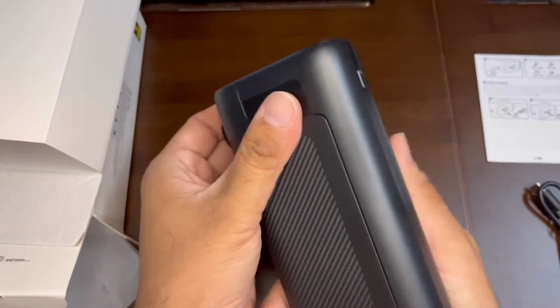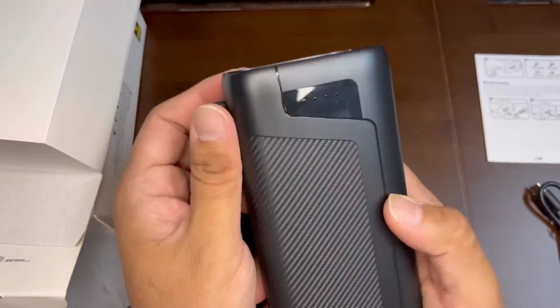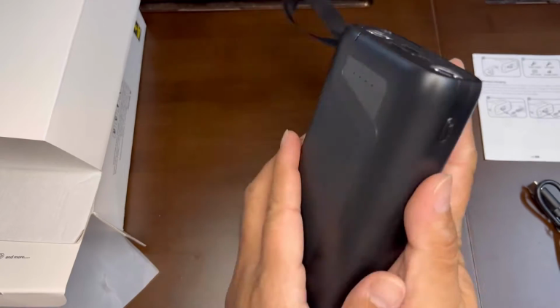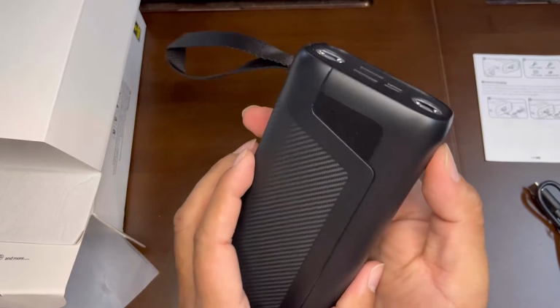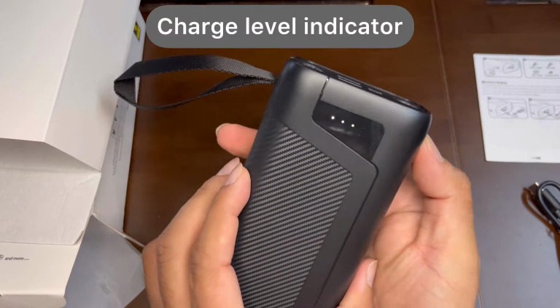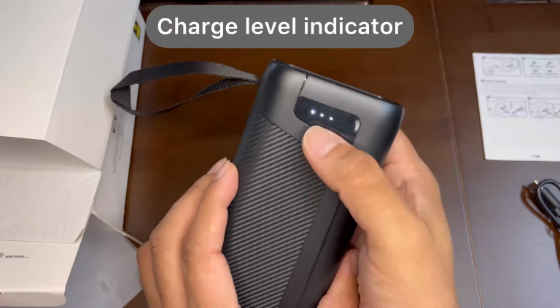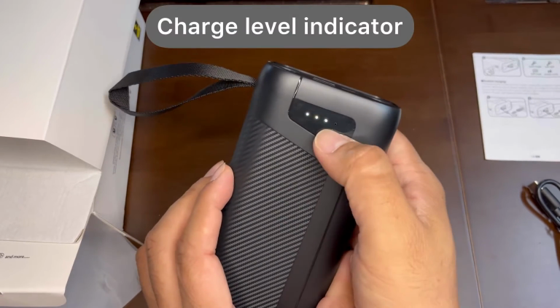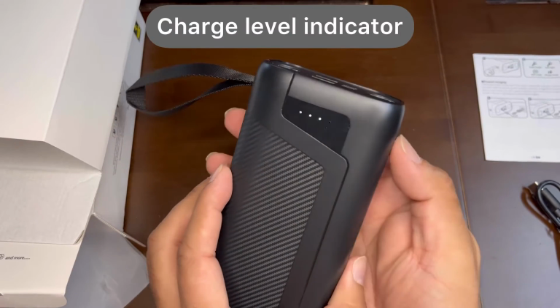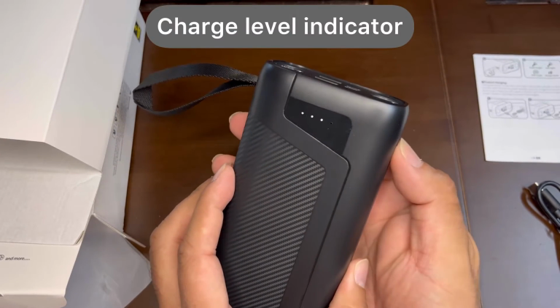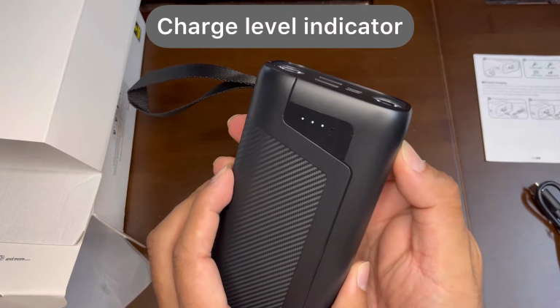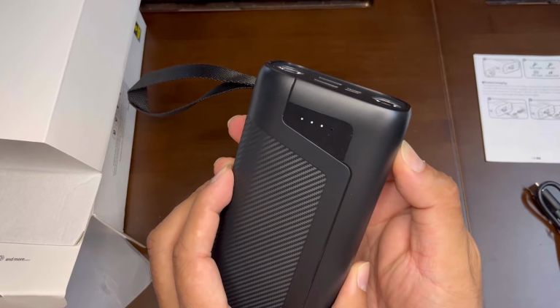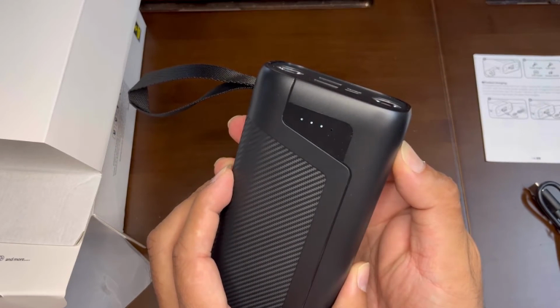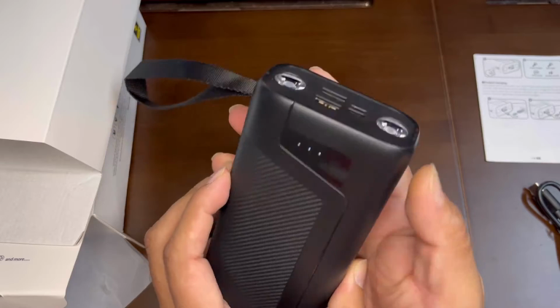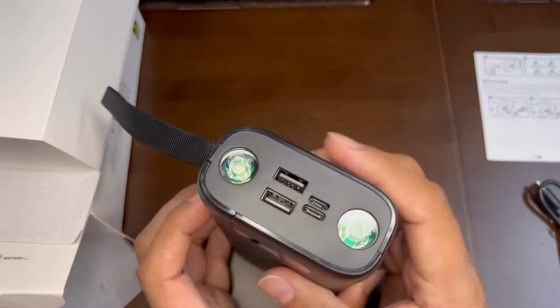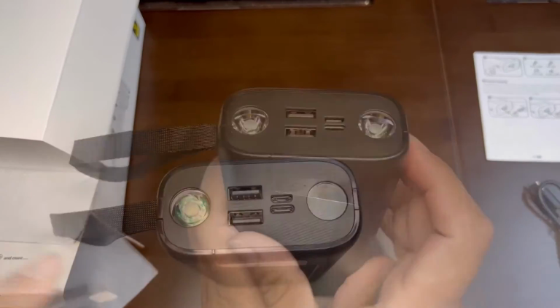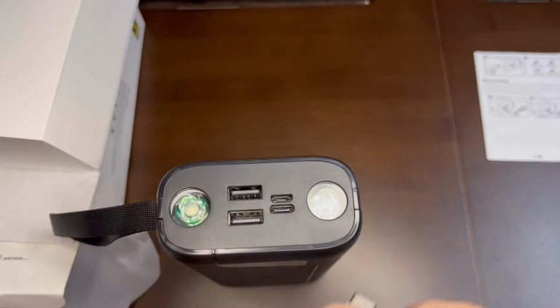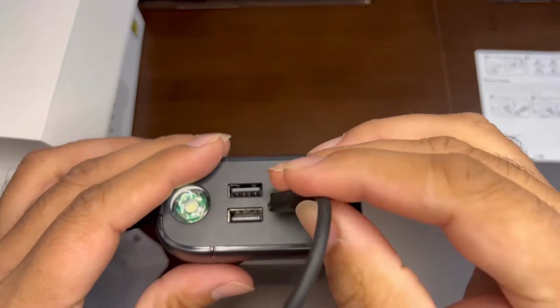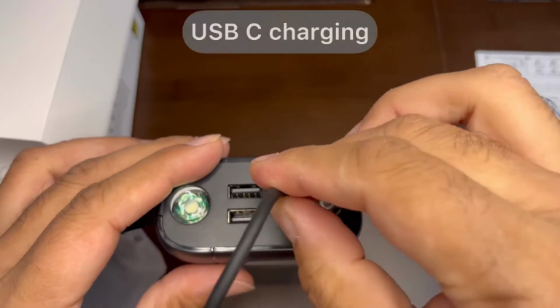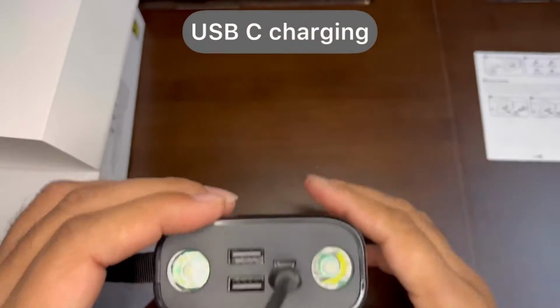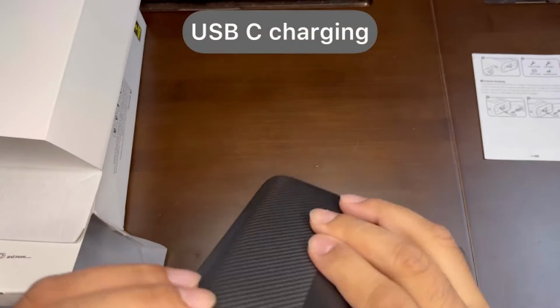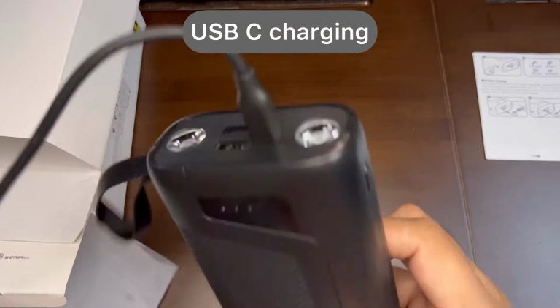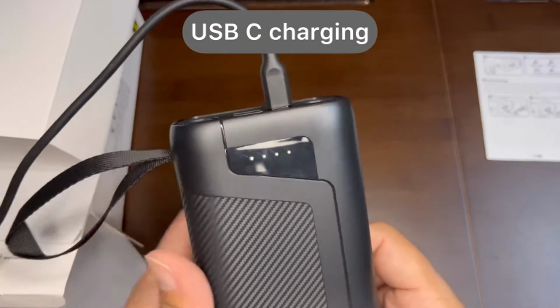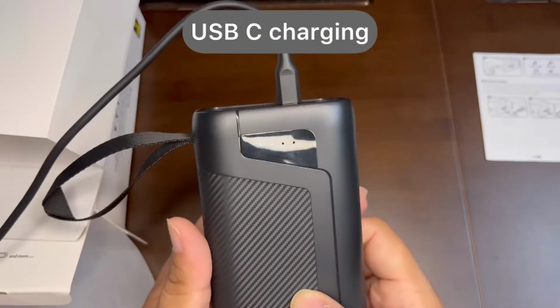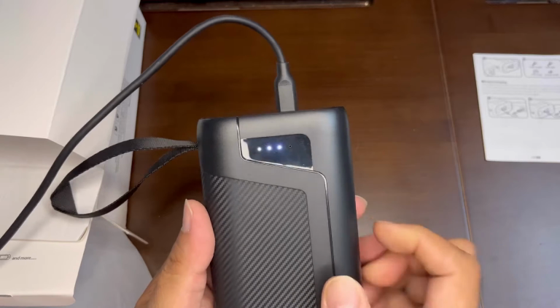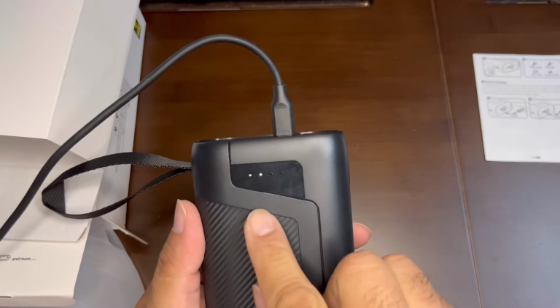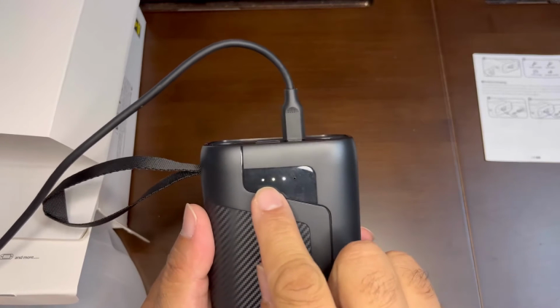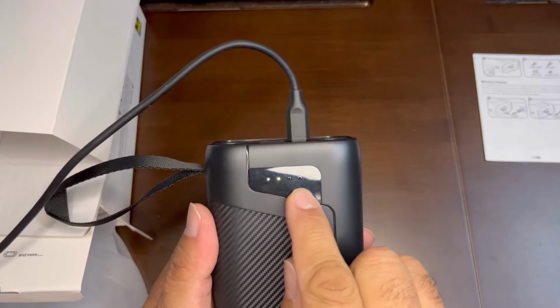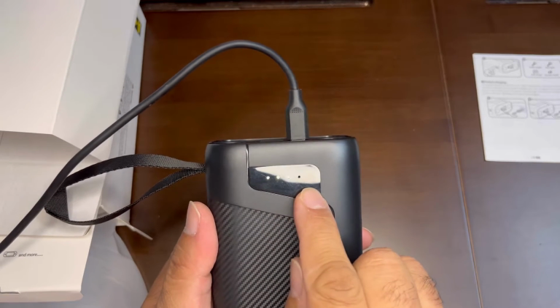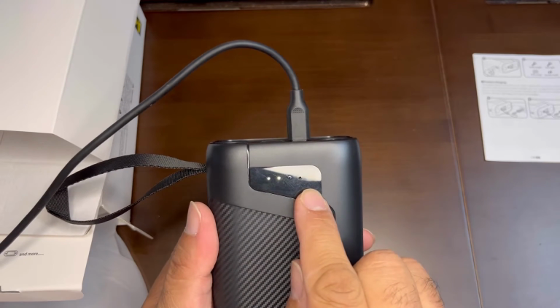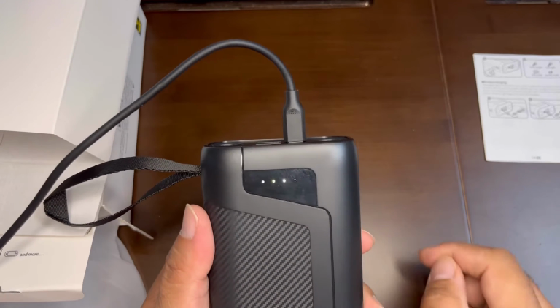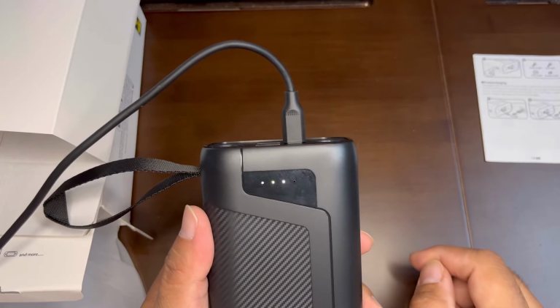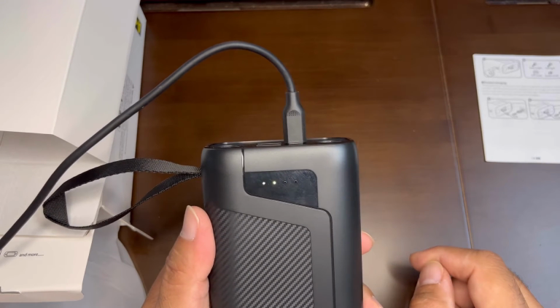It has a flashlight and a charge level indicator that shows how much charge is left or available. There are two ports — one is the USB-C charging port, which you can use to charge the battery itself via USB-C.